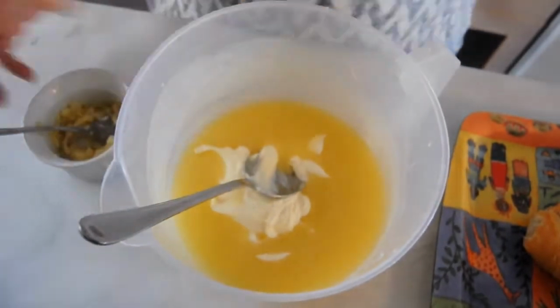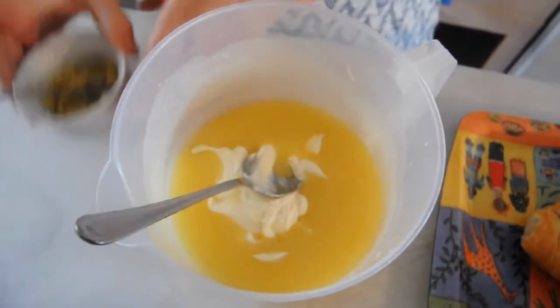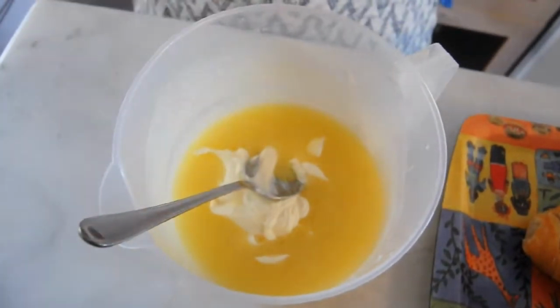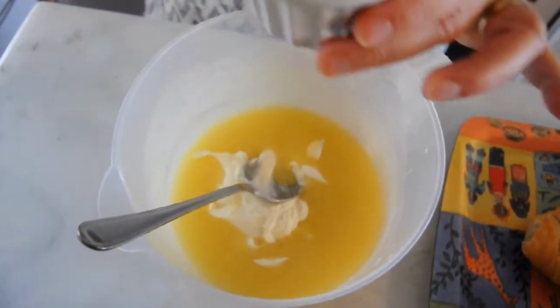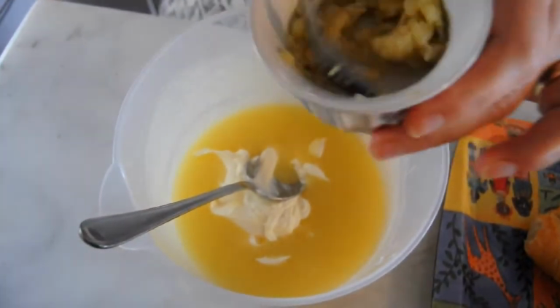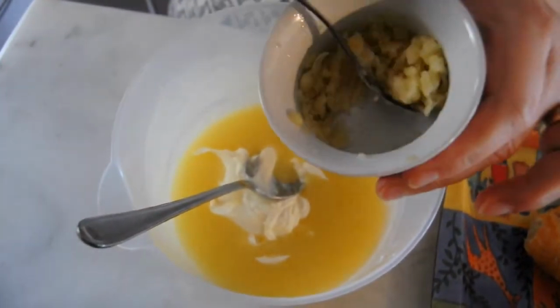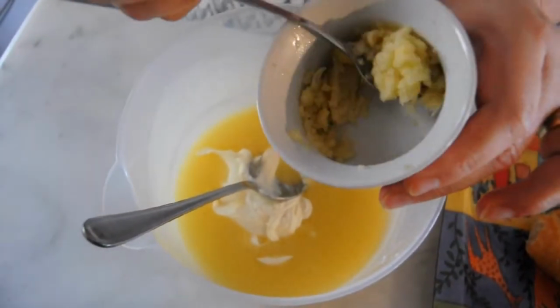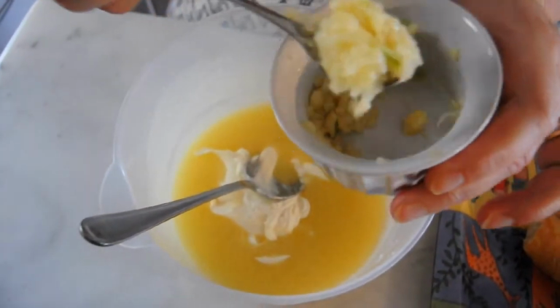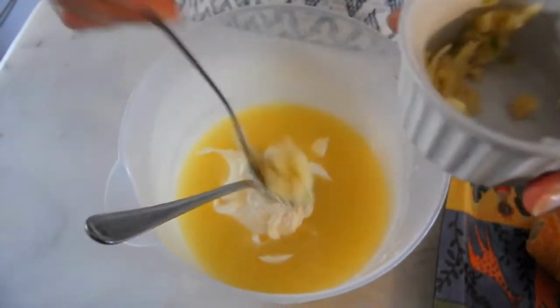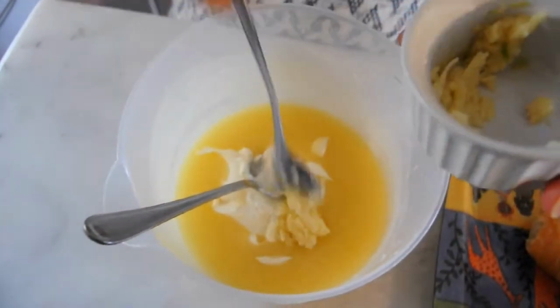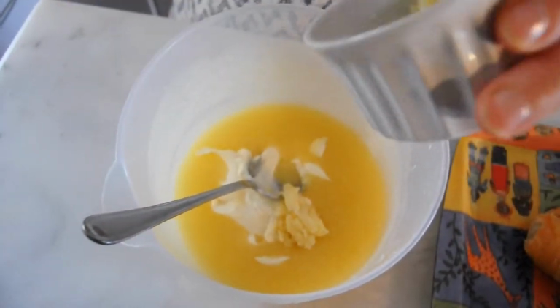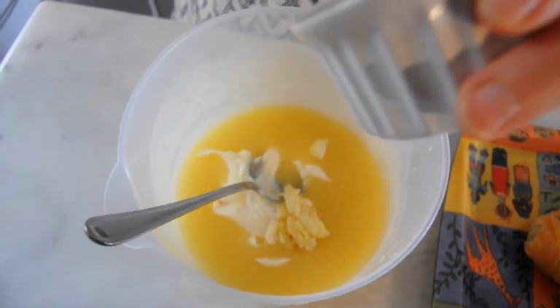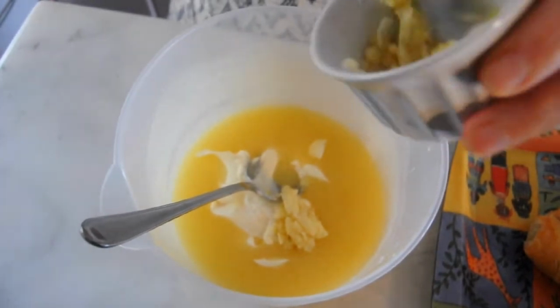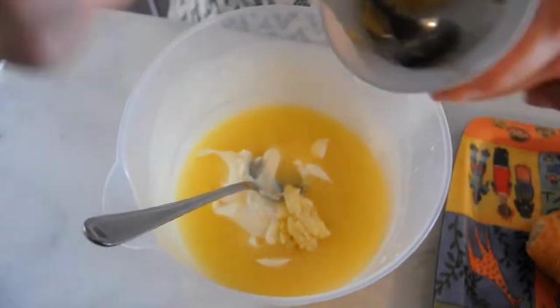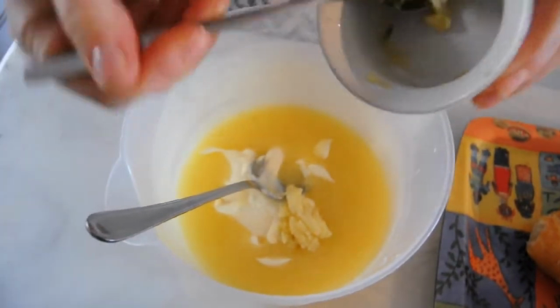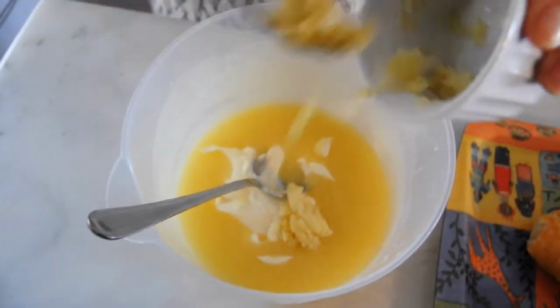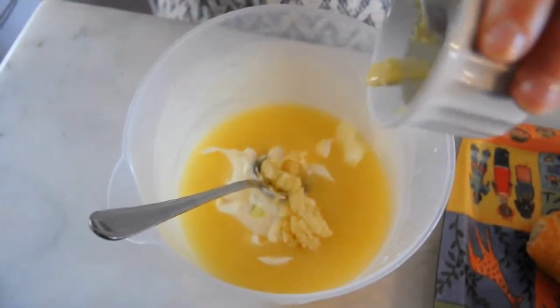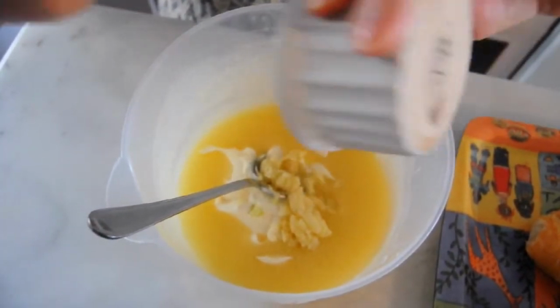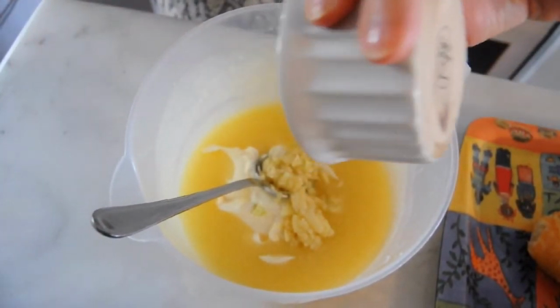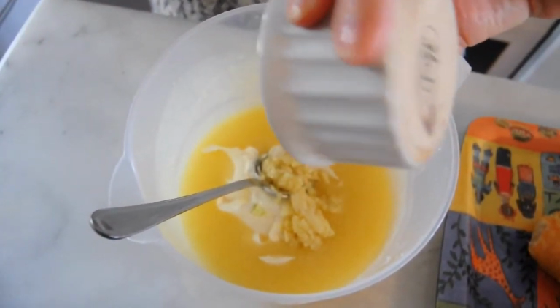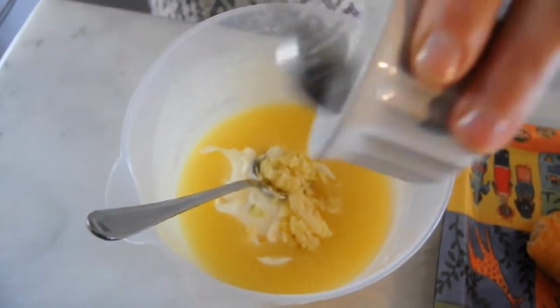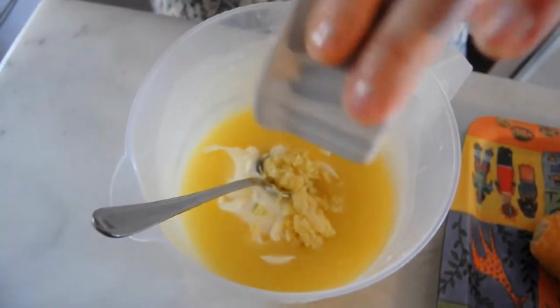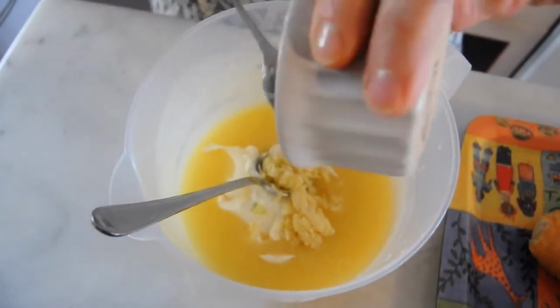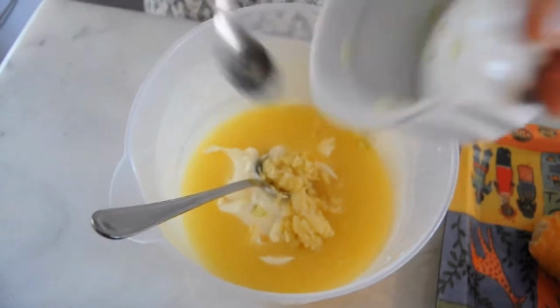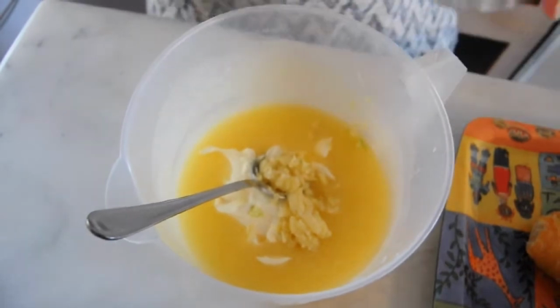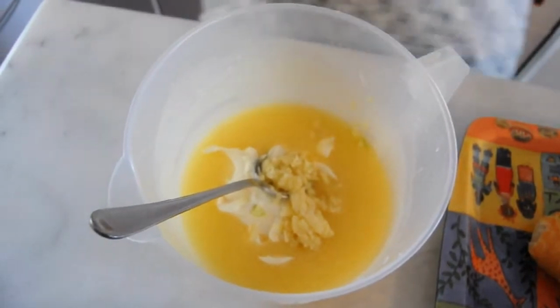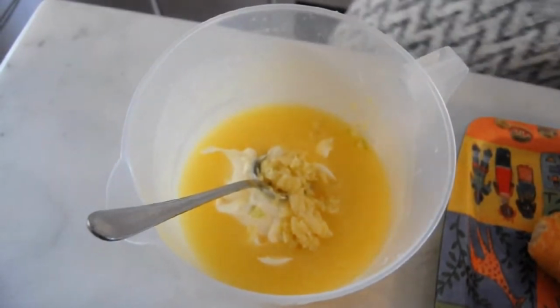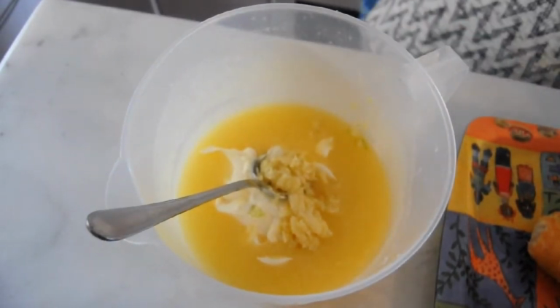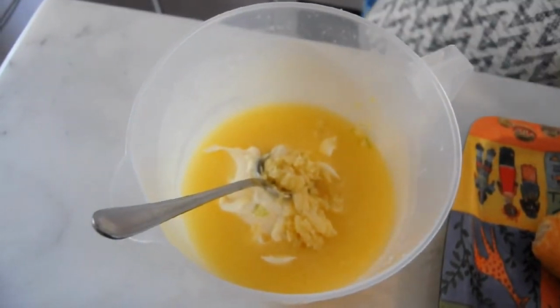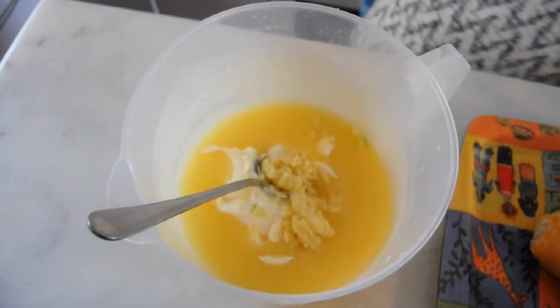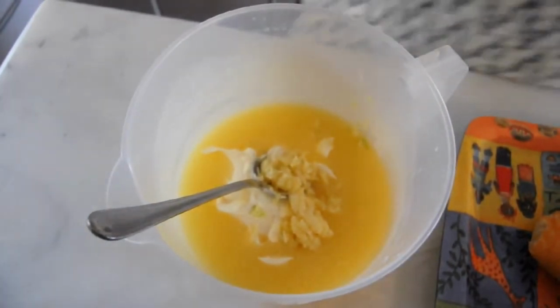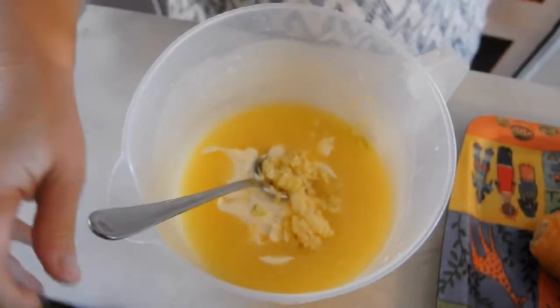Let me get some garlic. I've crushed some garlic — this is about two full teaspoons. Of course, the garlic is what makes garlic butter, garlic butter.